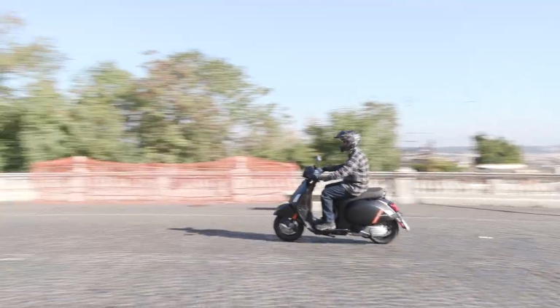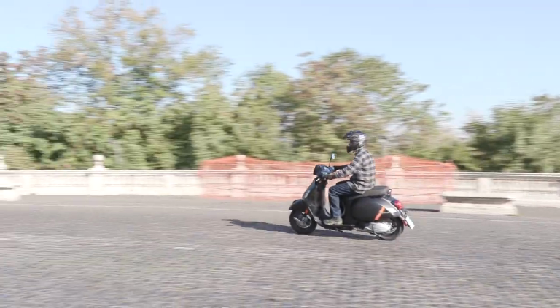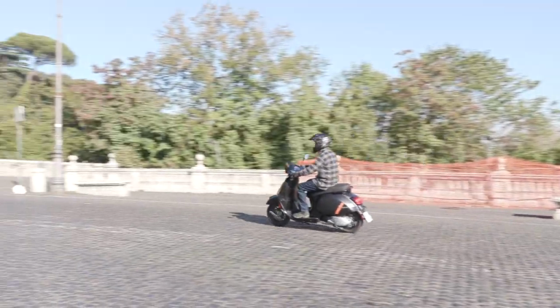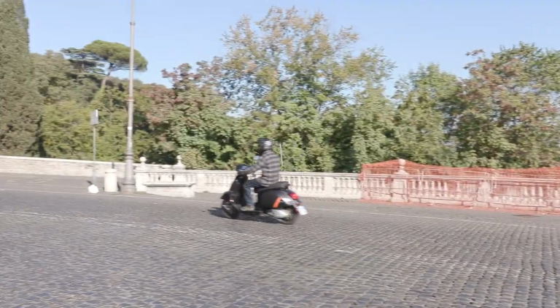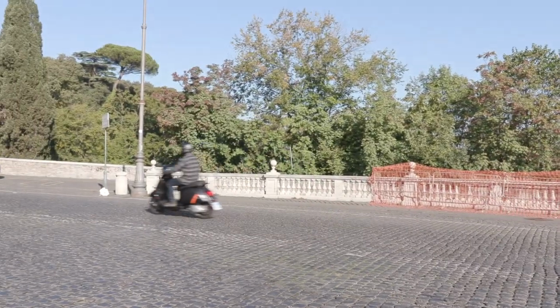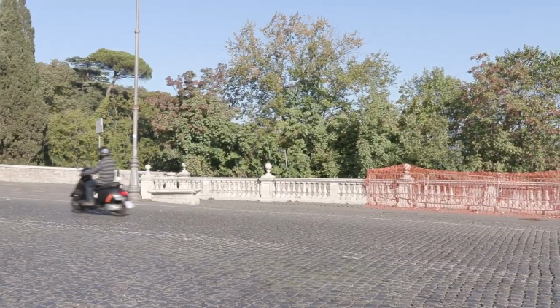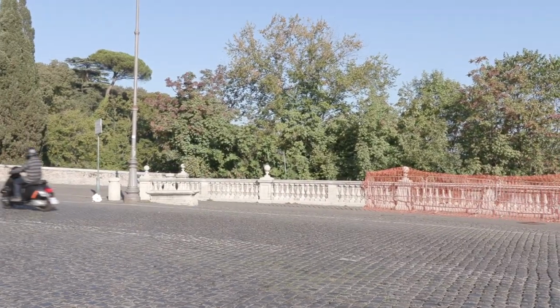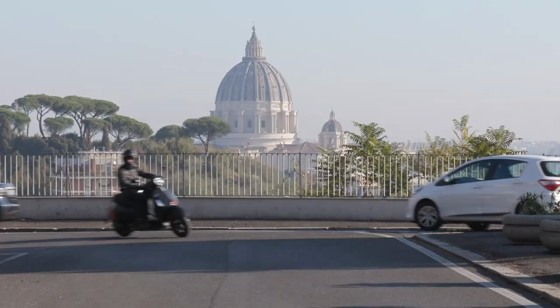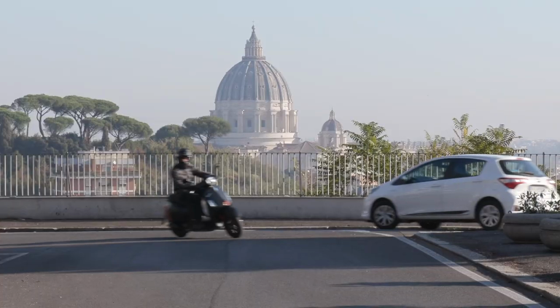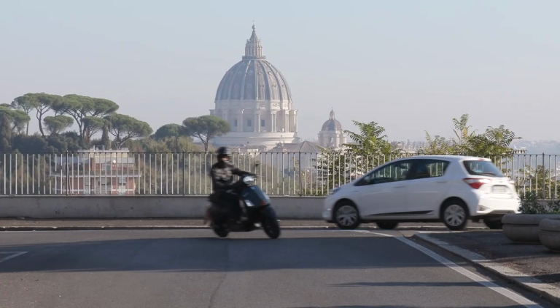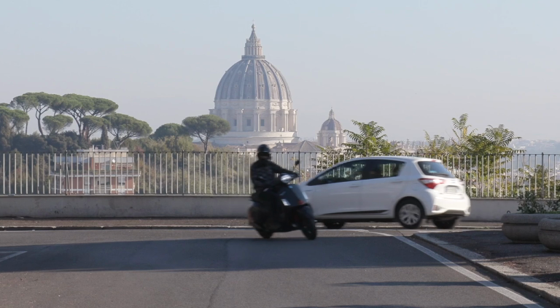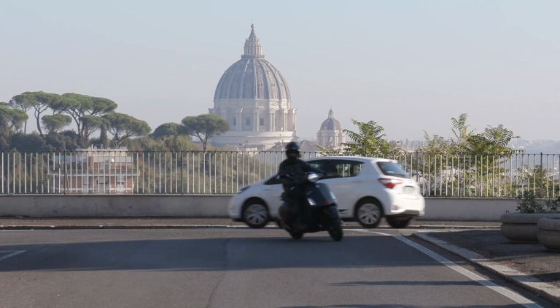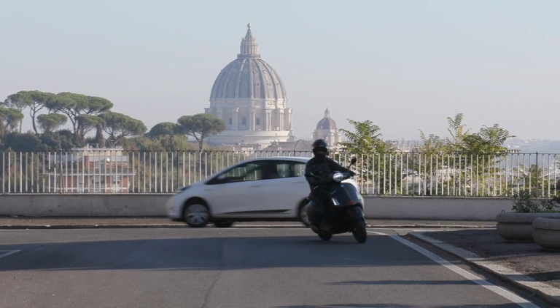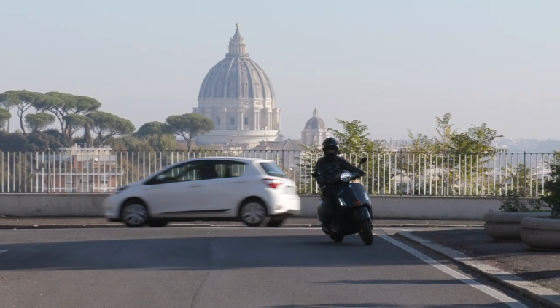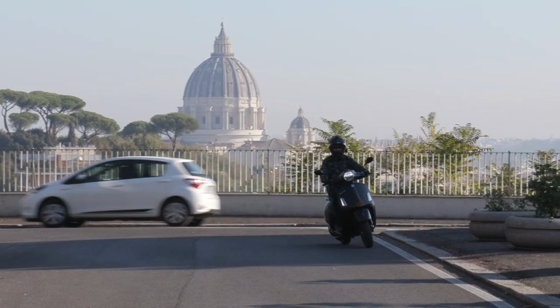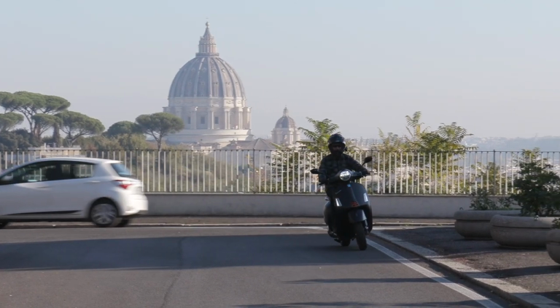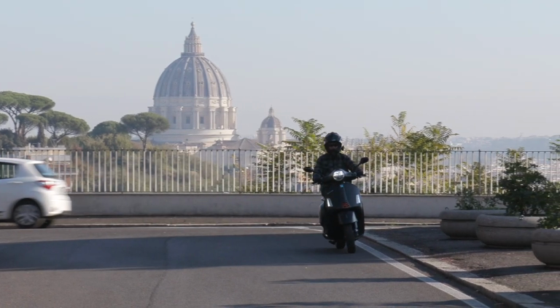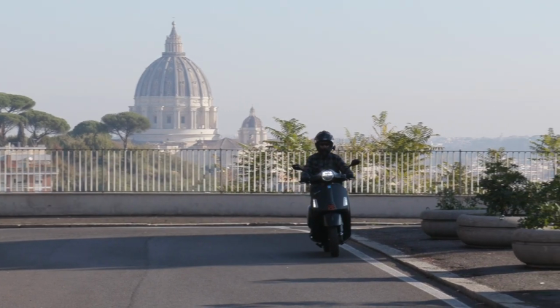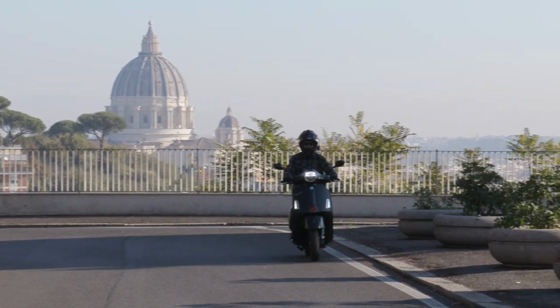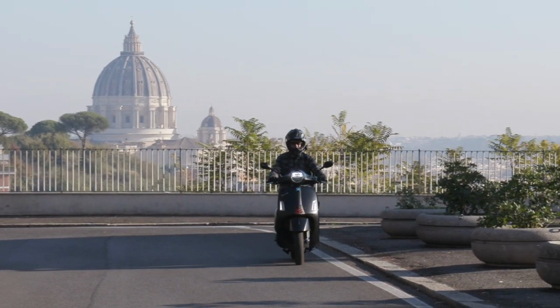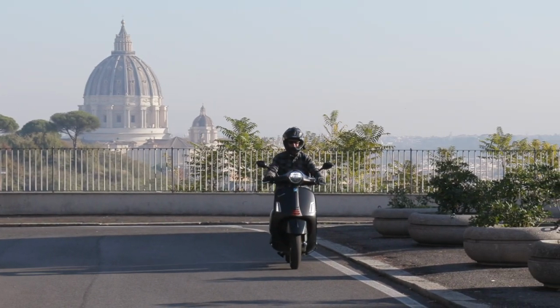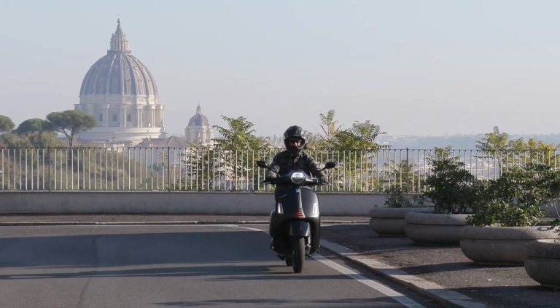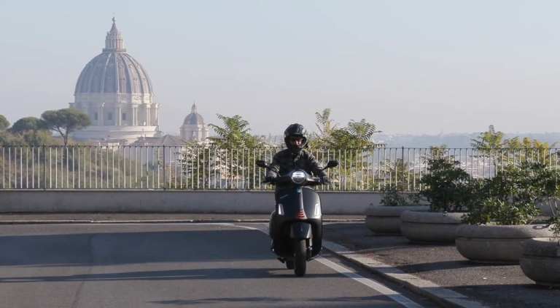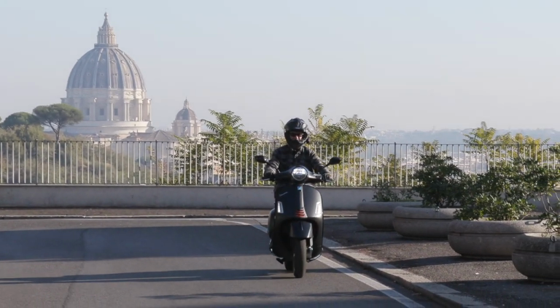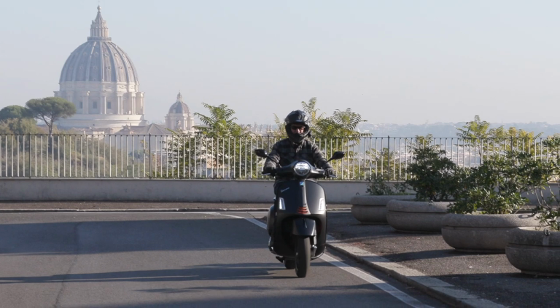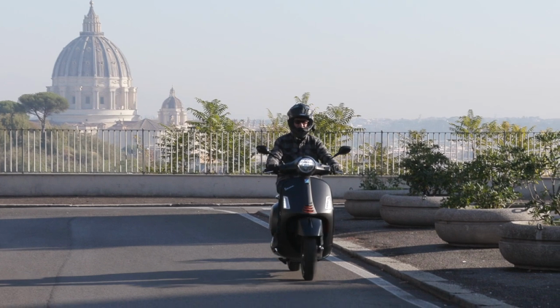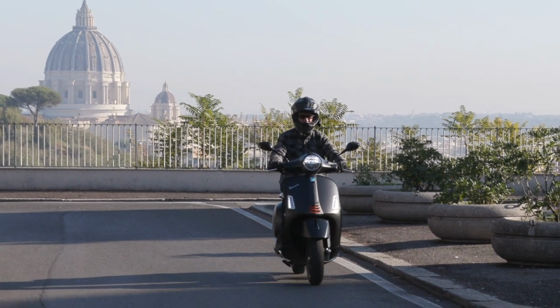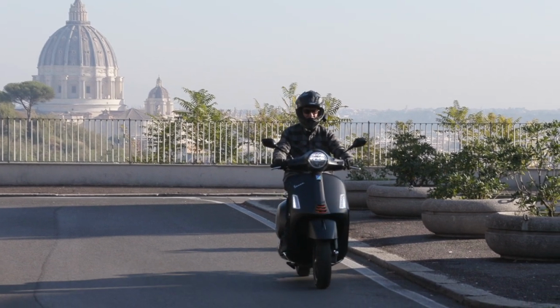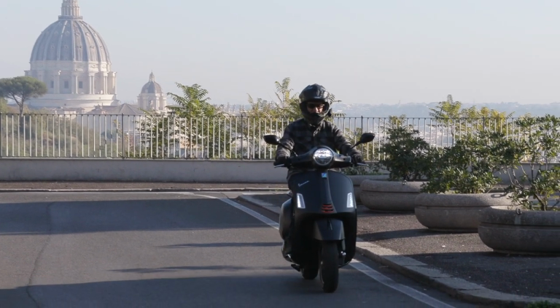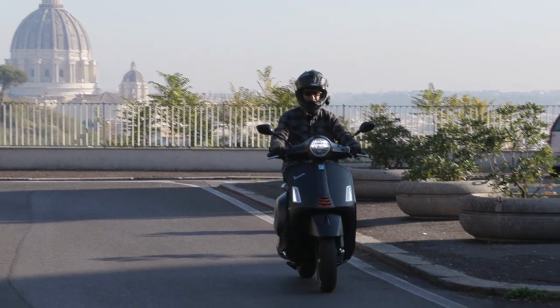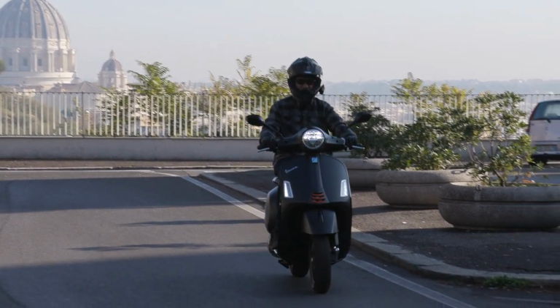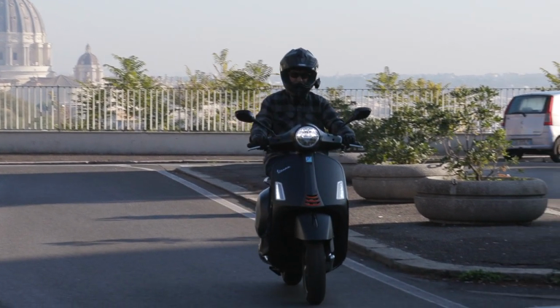In 2003, Vespa introduced the Gran Turismo, which they refer to as their GTS line. It's been four years since their last update, and they've worked on this model for years with small innovations along the way.